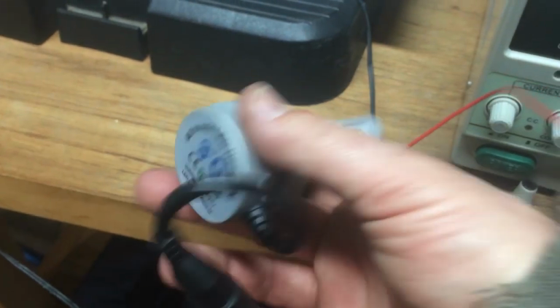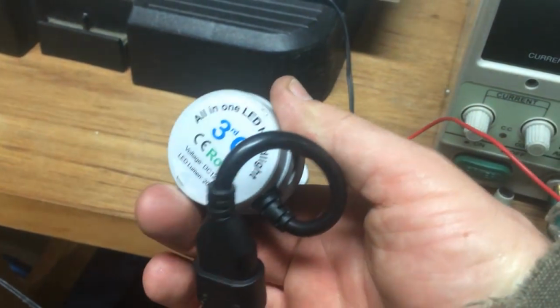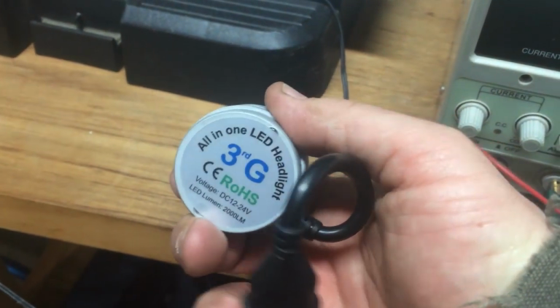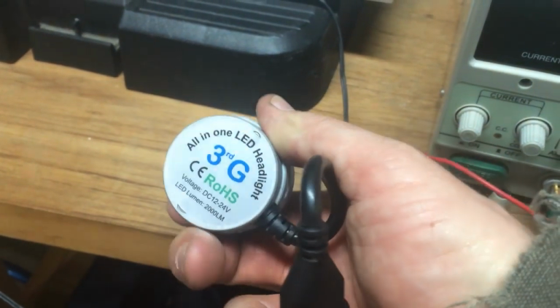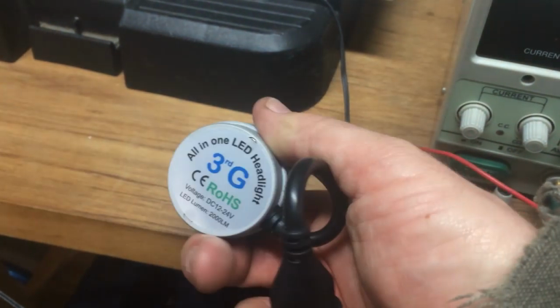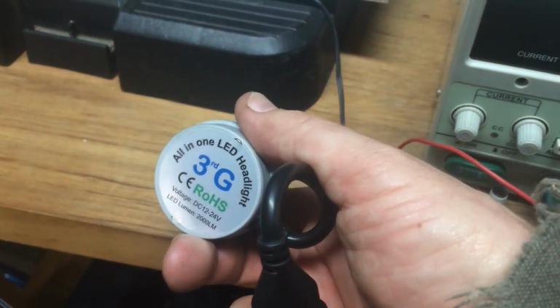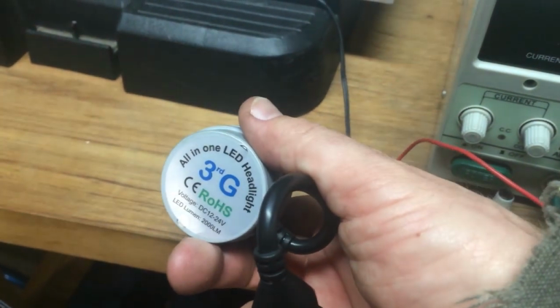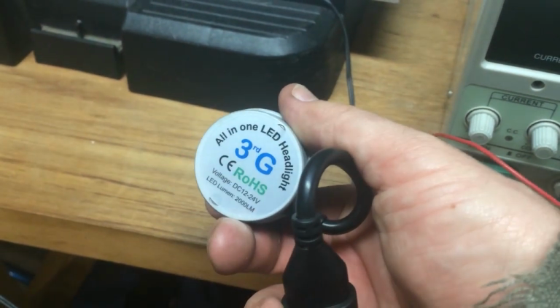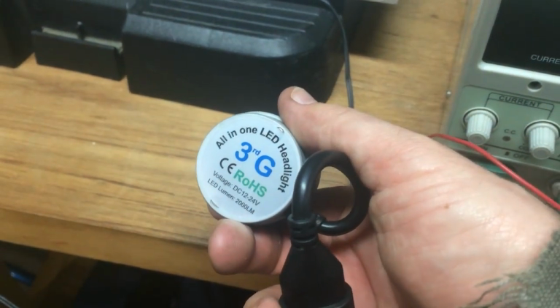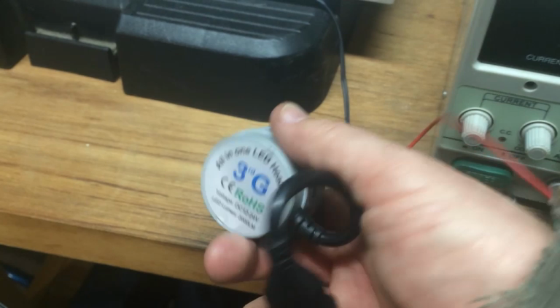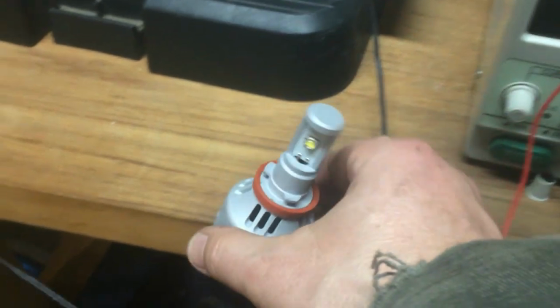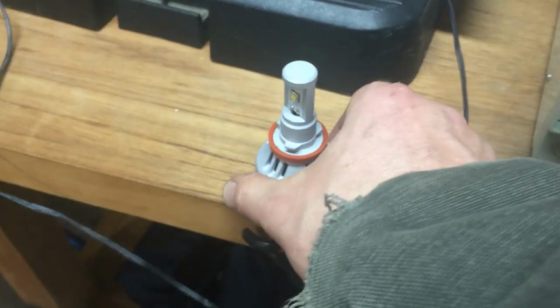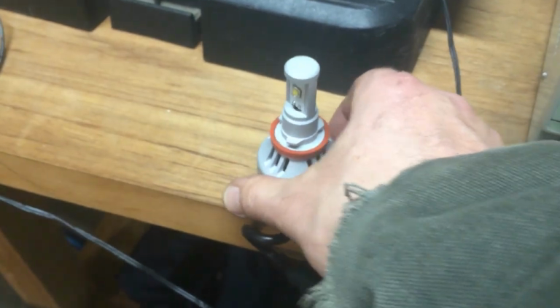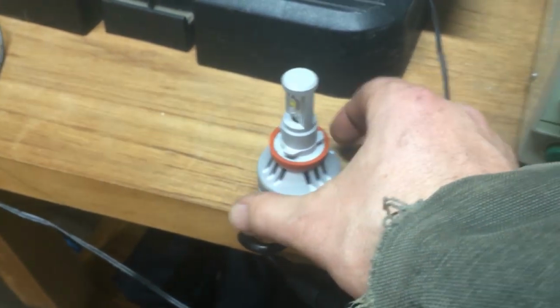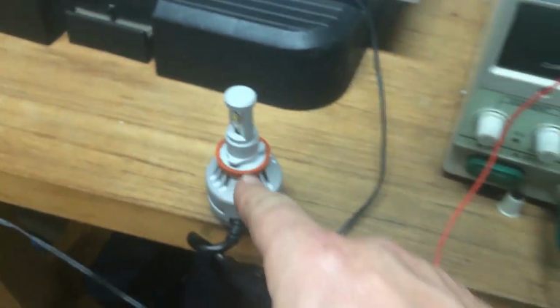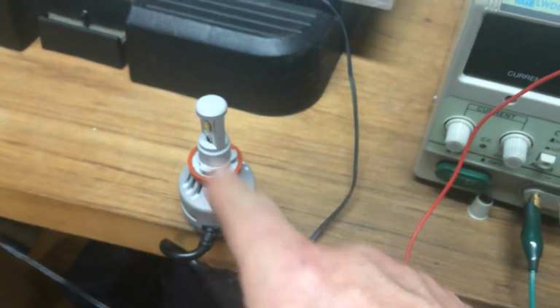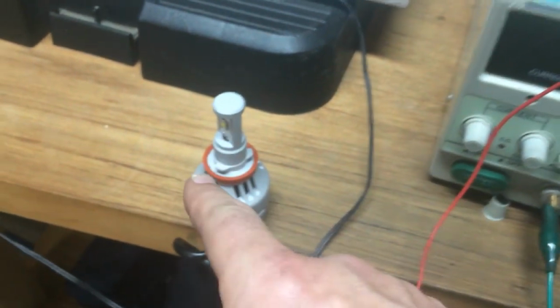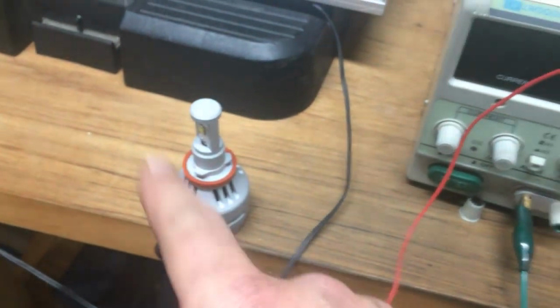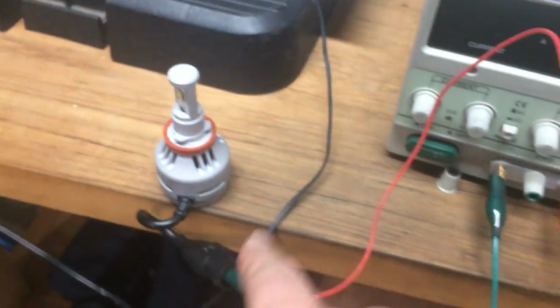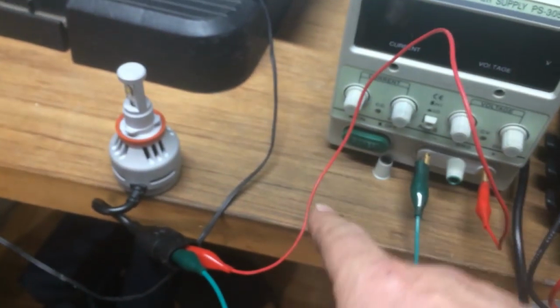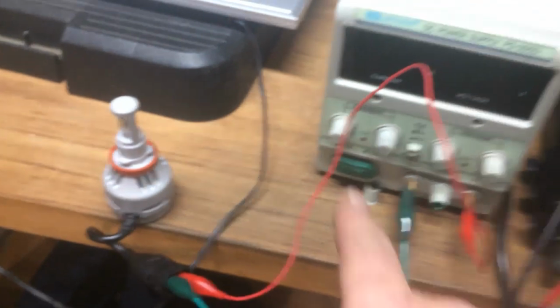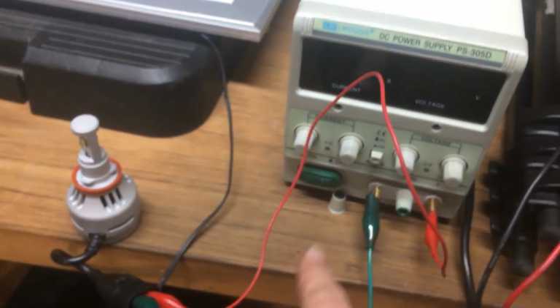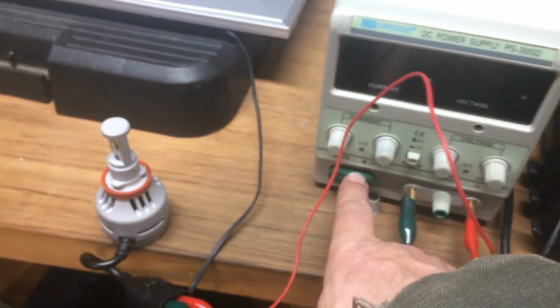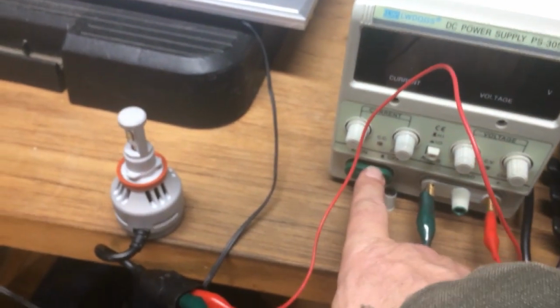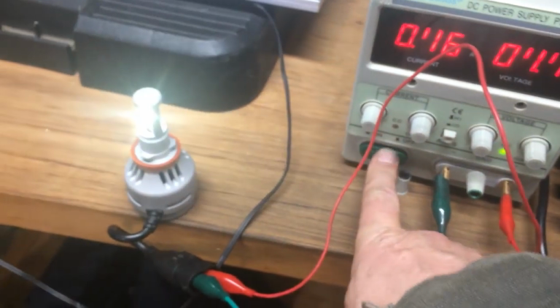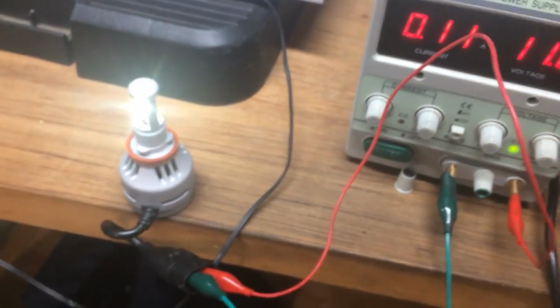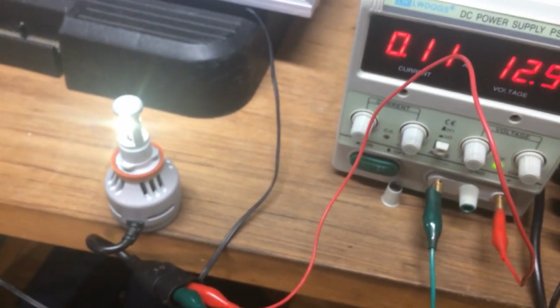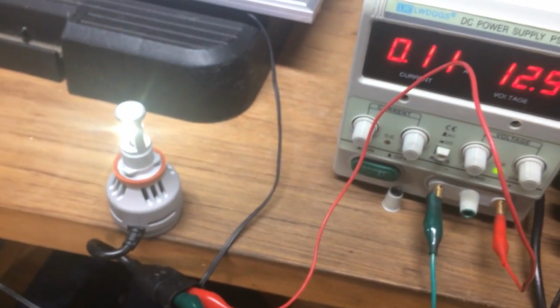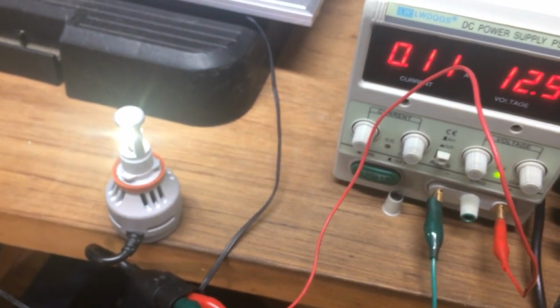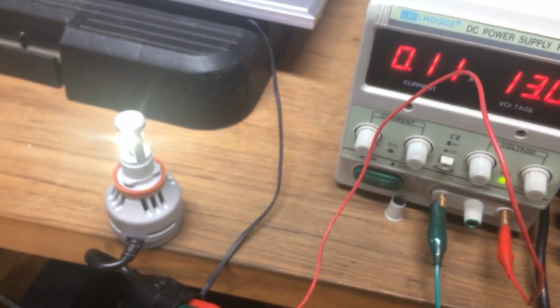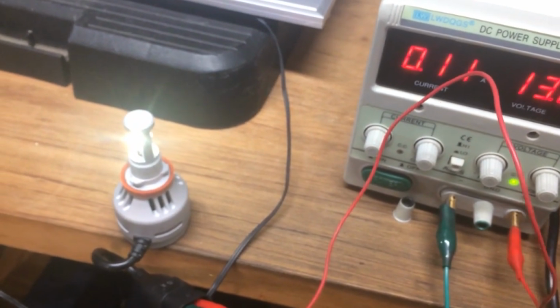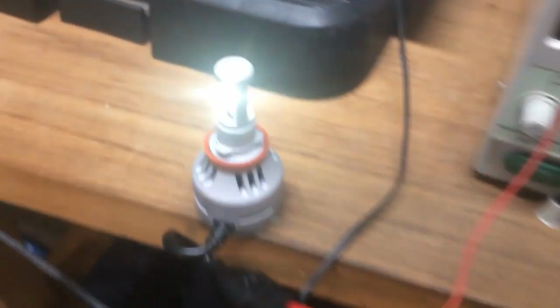This light went out the other day, so I just popped the old incandescent bulb in, and this wasn't working — did not light up. But I pulled it out, hooked it up to my 12-volt power supply here, and check it out — it comes on. But listen.